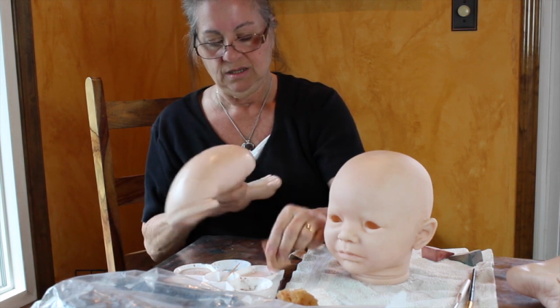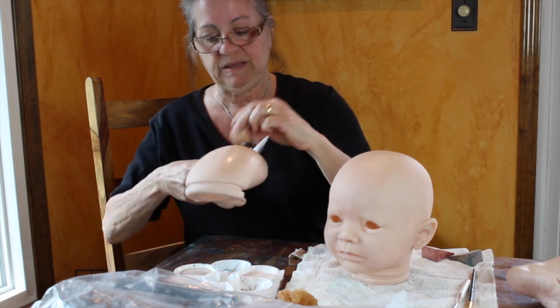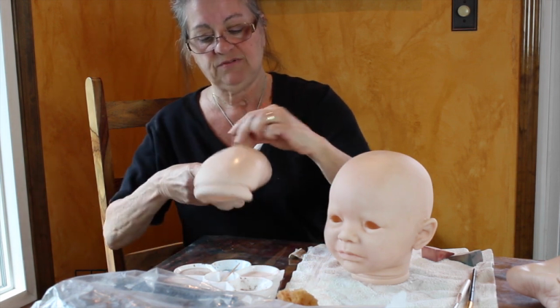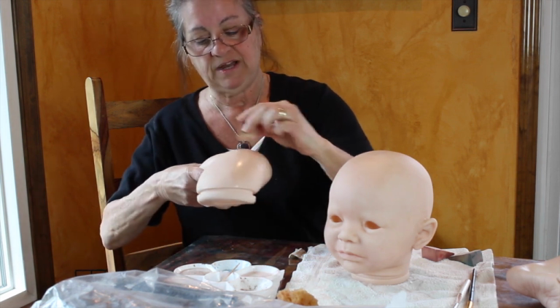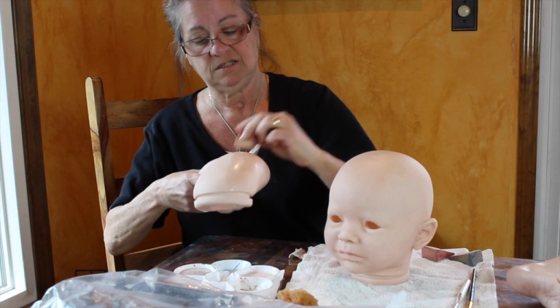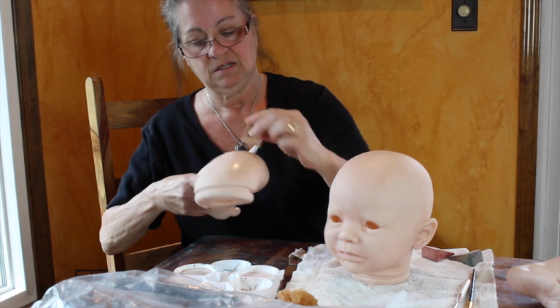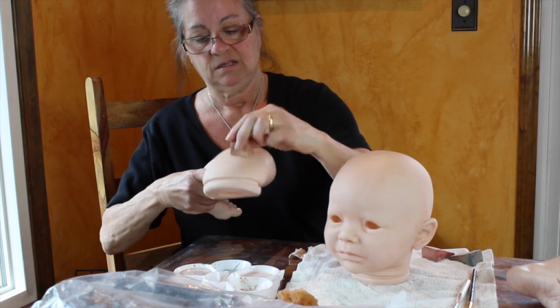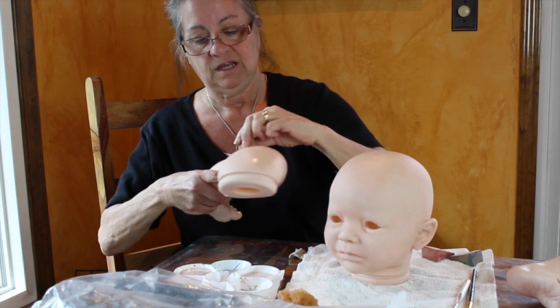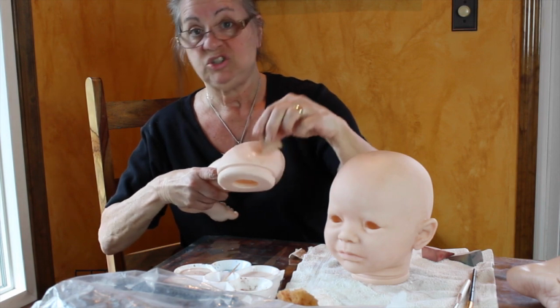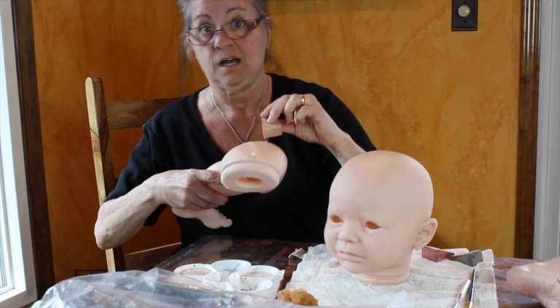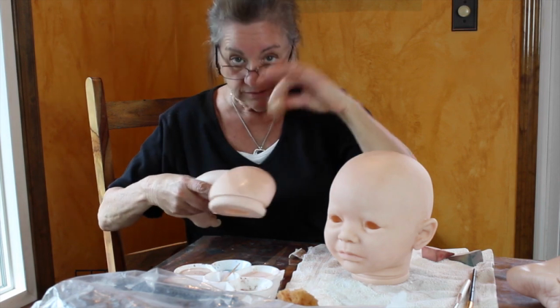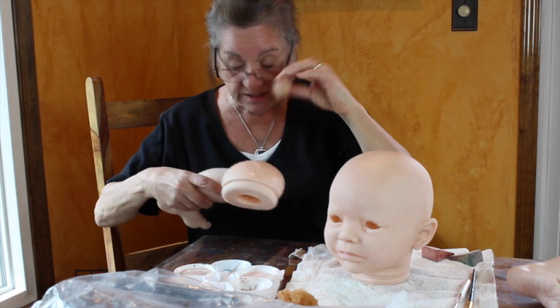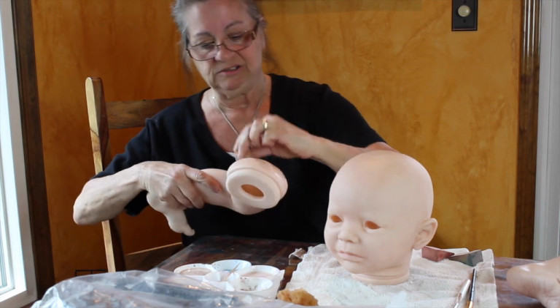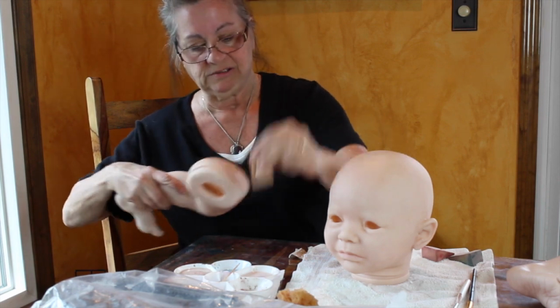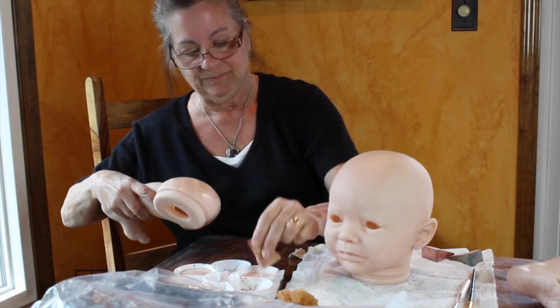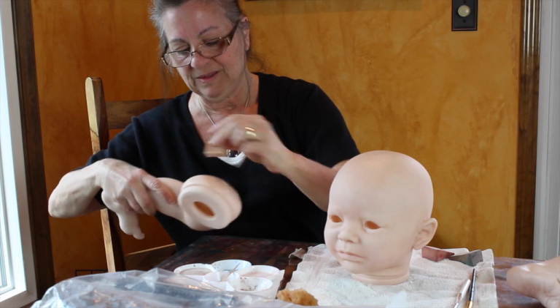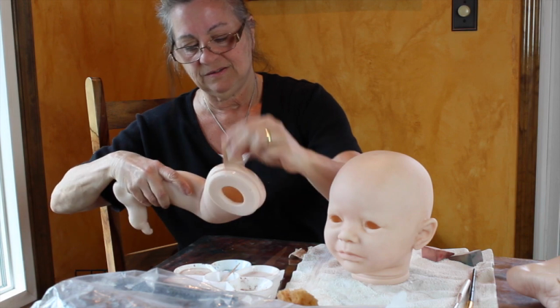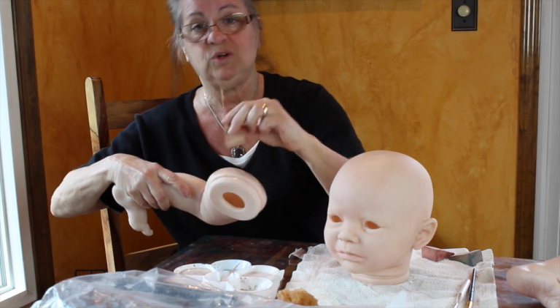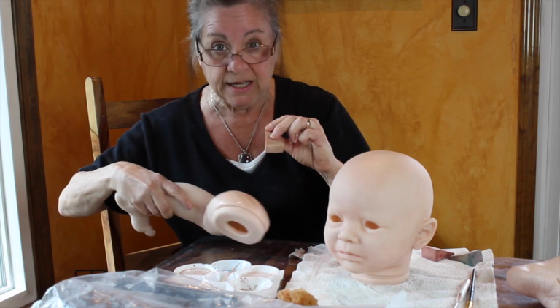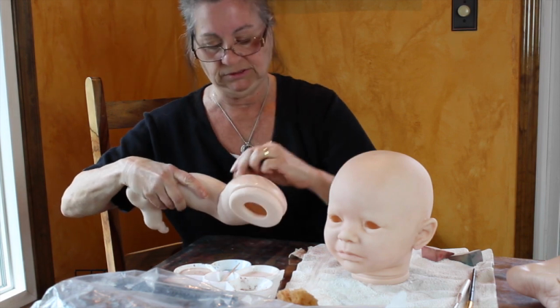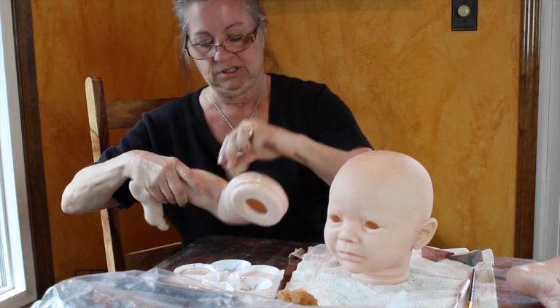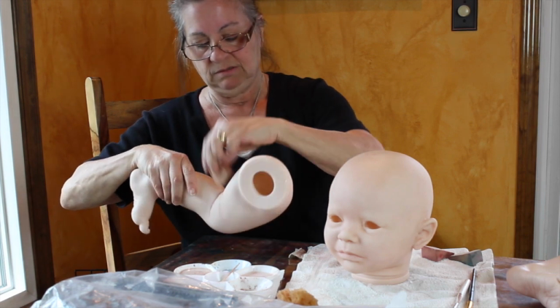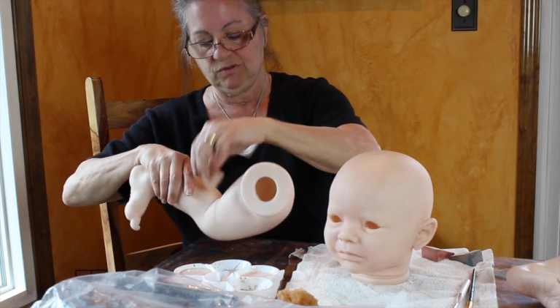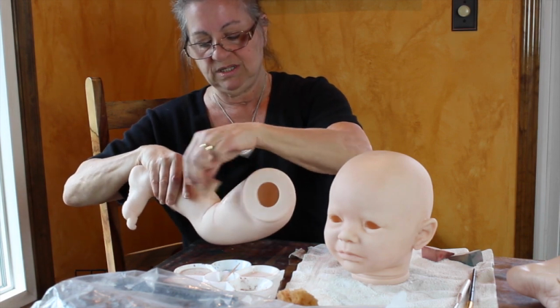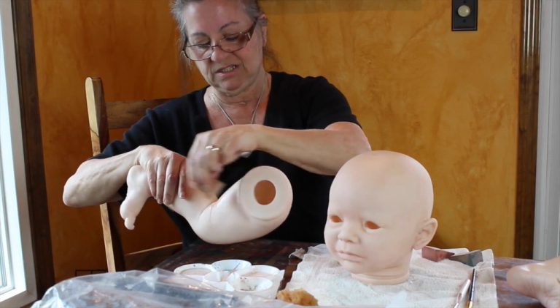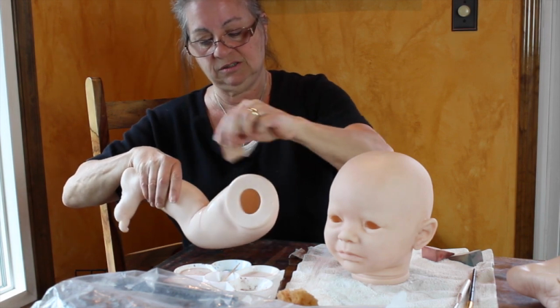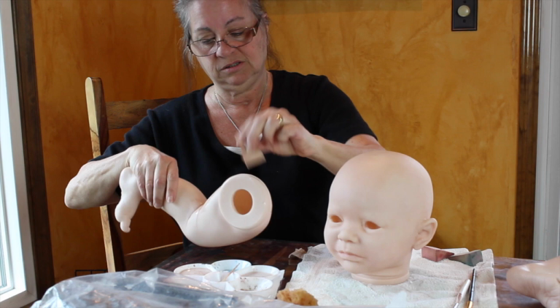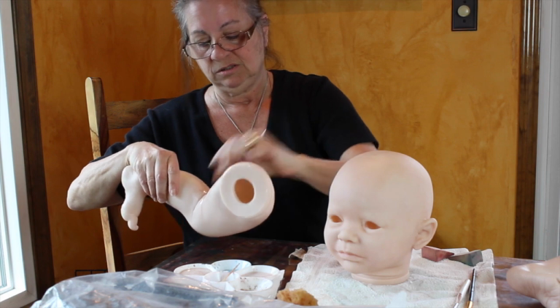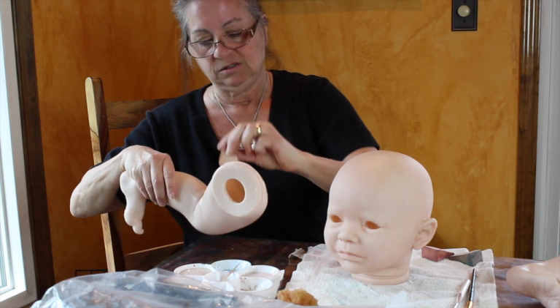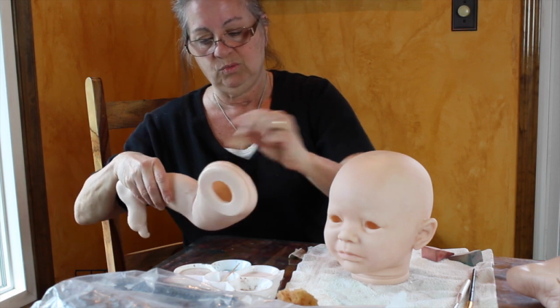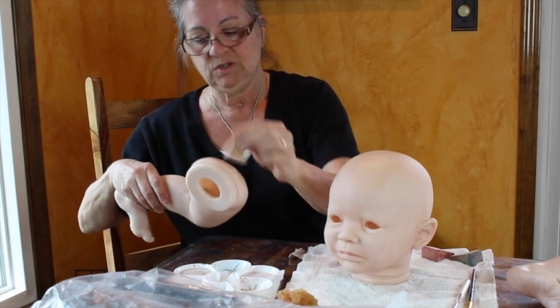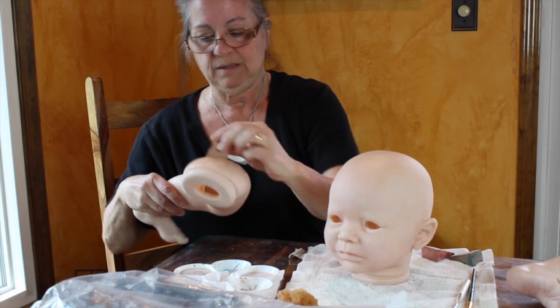This baby is for a friend, and her name's Jessica. Hi, Jessica! My daughter-in-law's name is Jessica. So we're doing your baby.